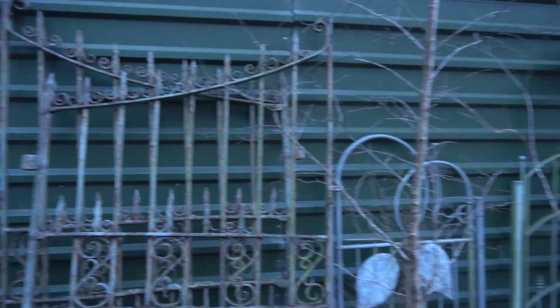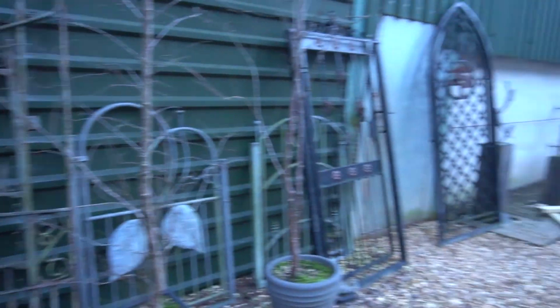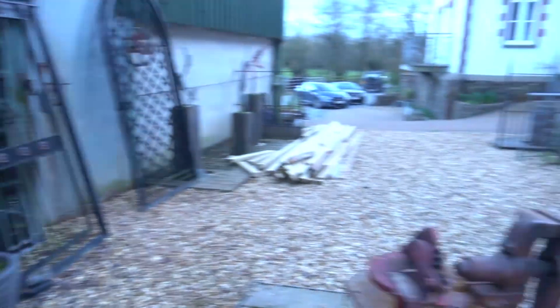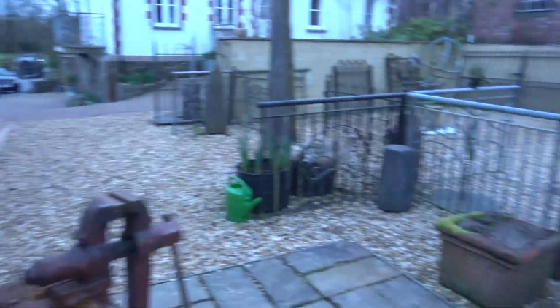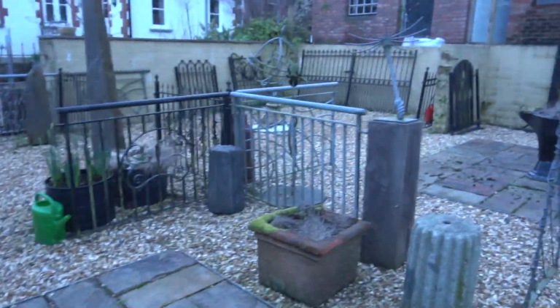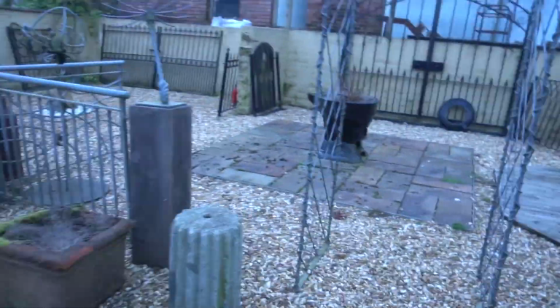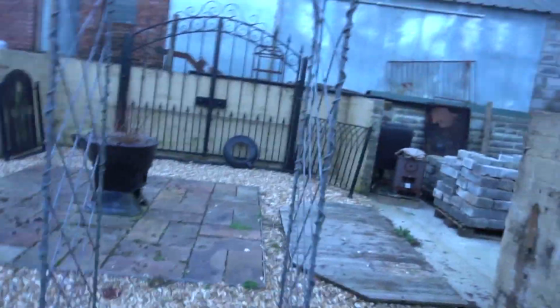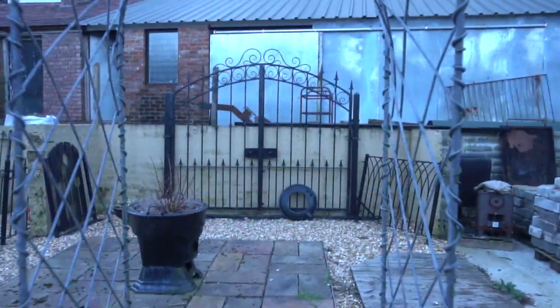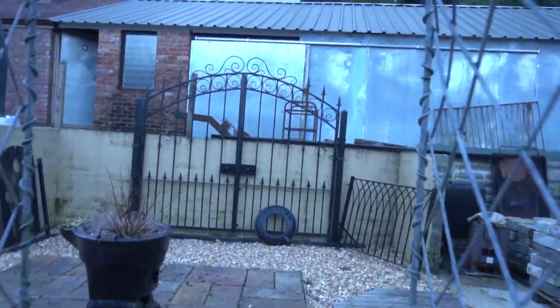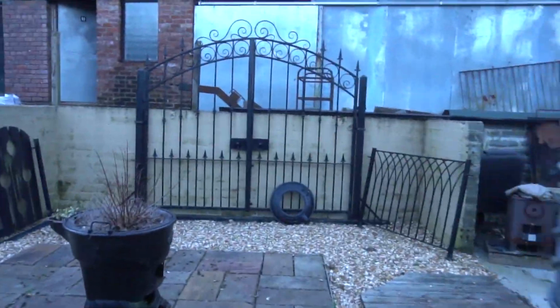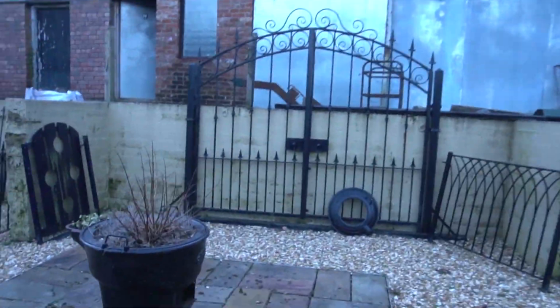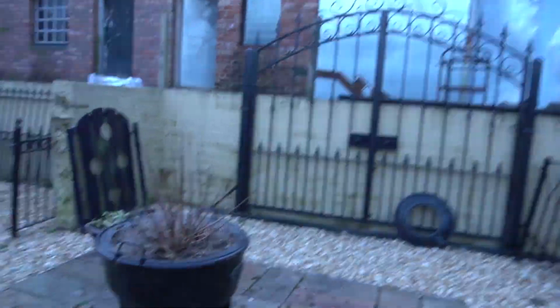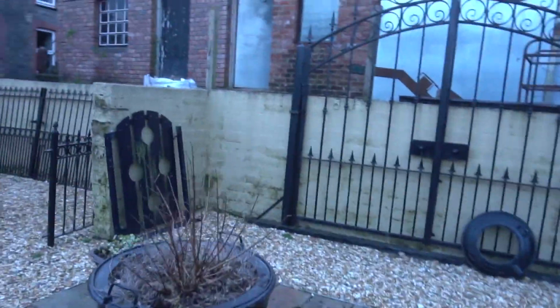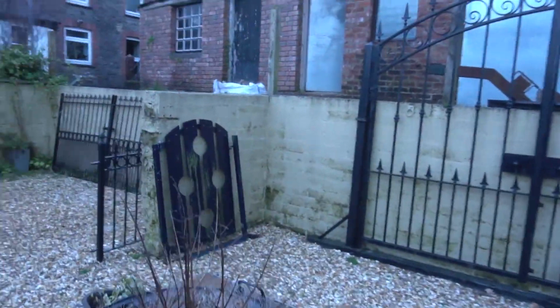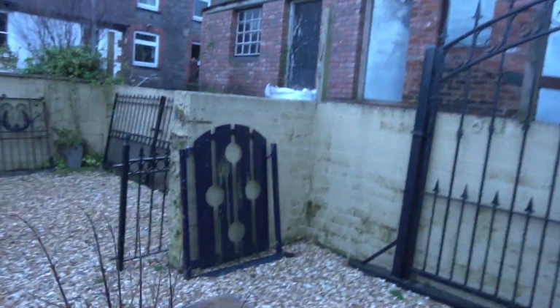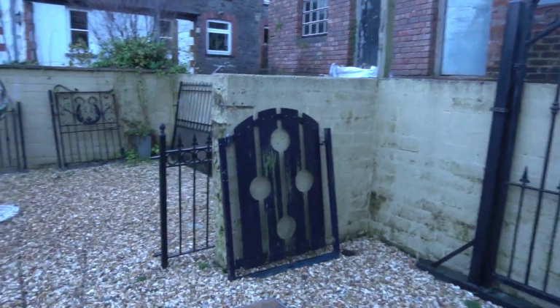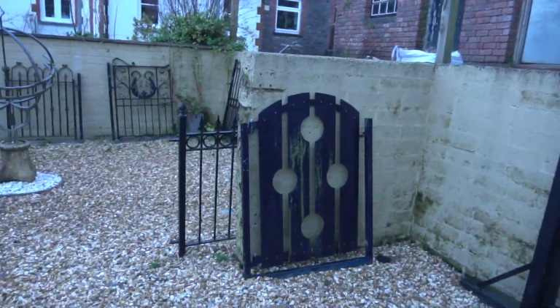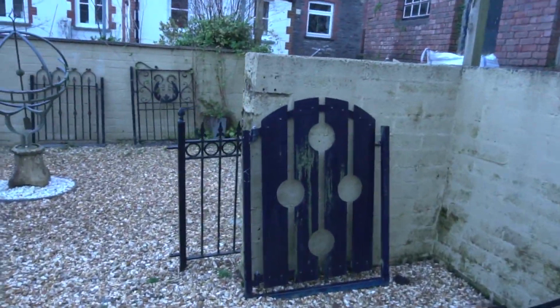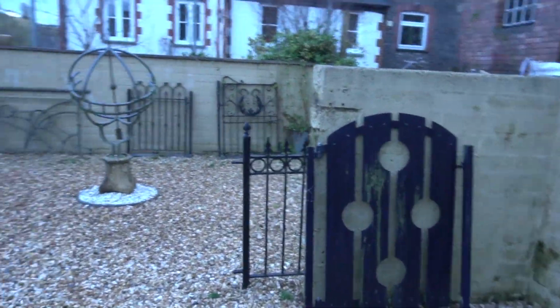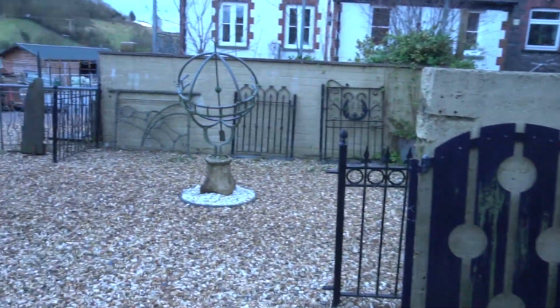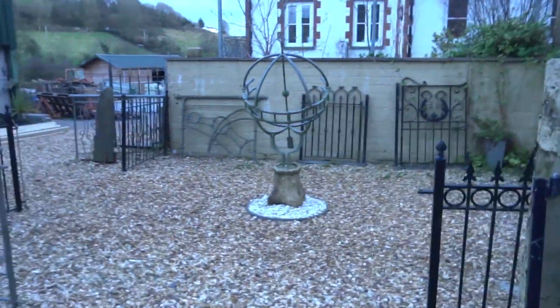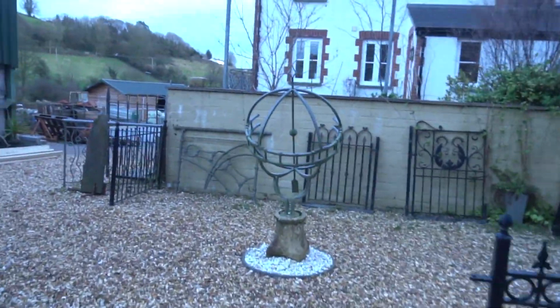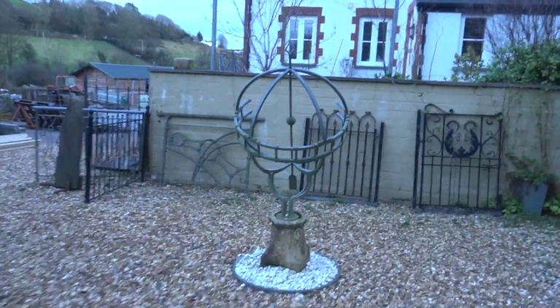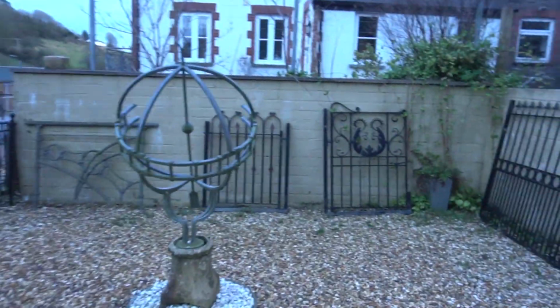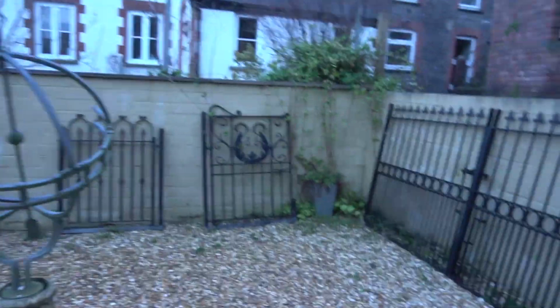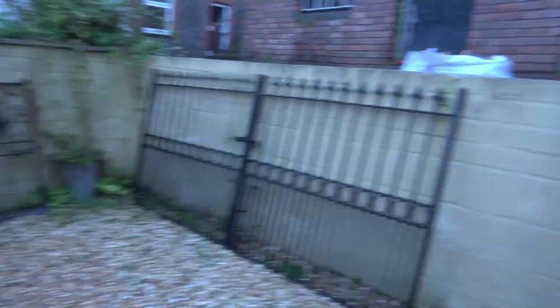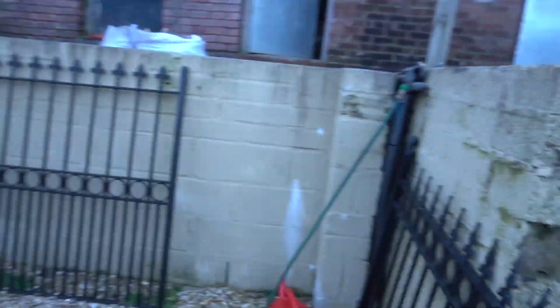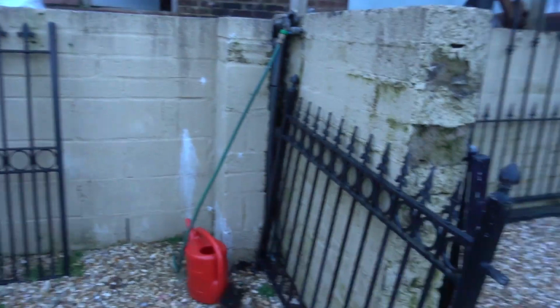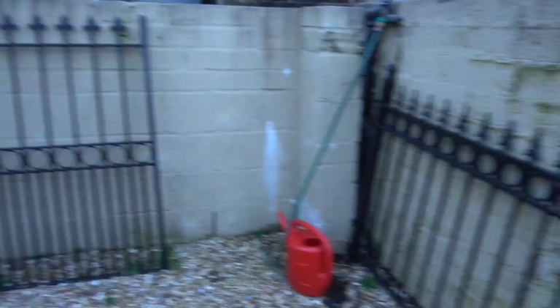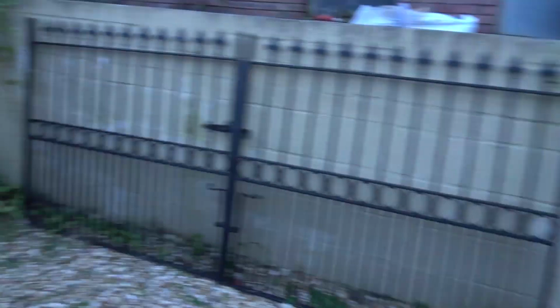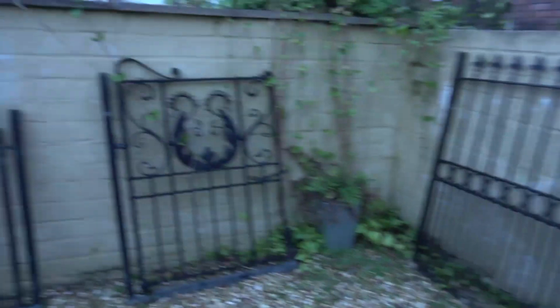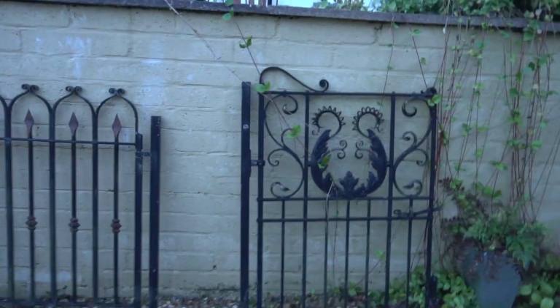These are the old cemetery gates off the local town — they were here when we moved in. You've got your driveway gates, your garden gates, and more gates, more railings. Lots and lots of gates.